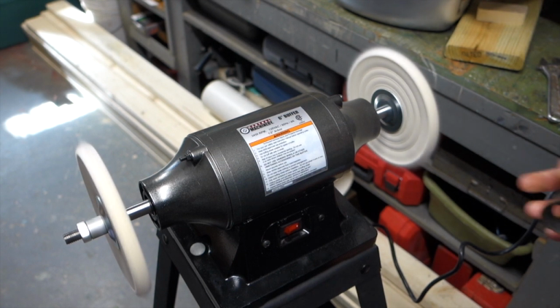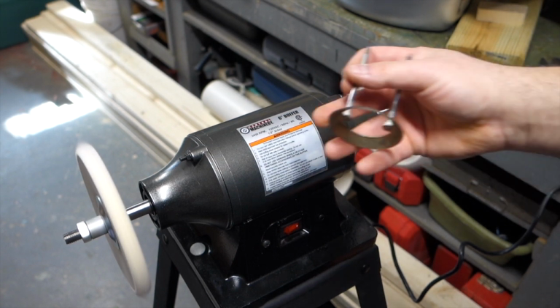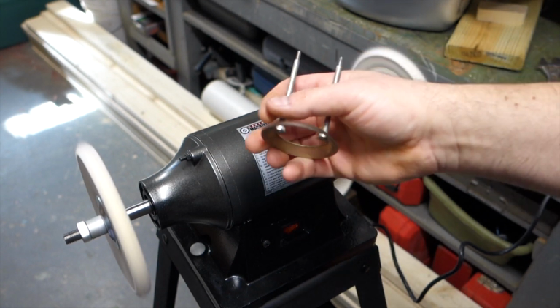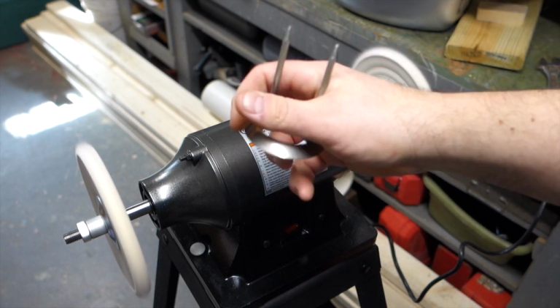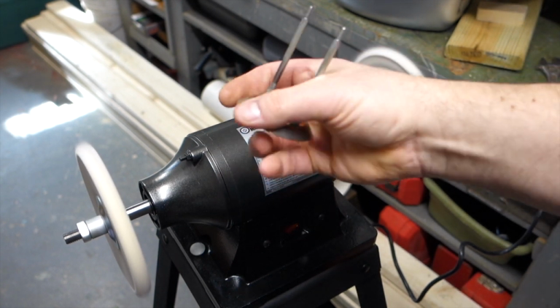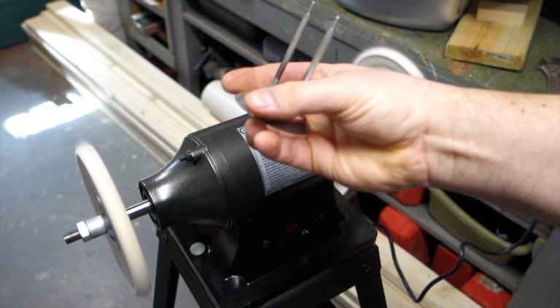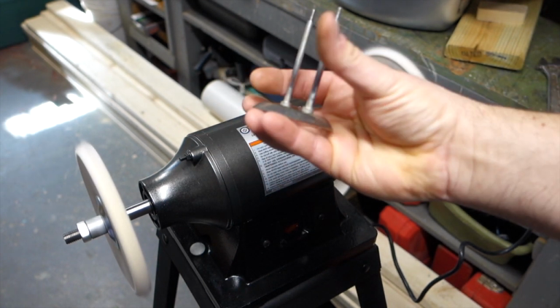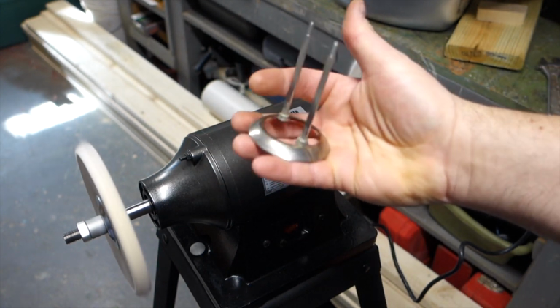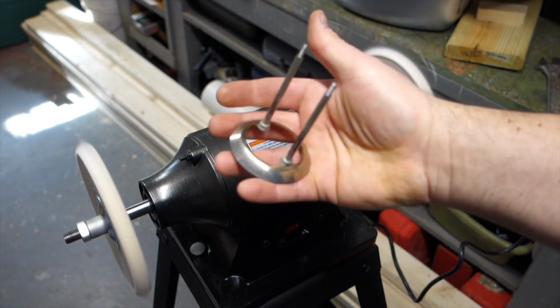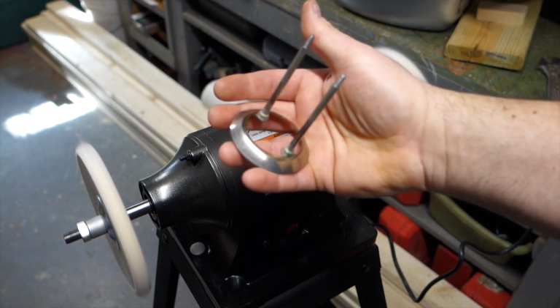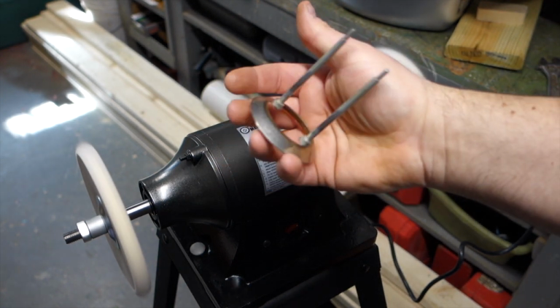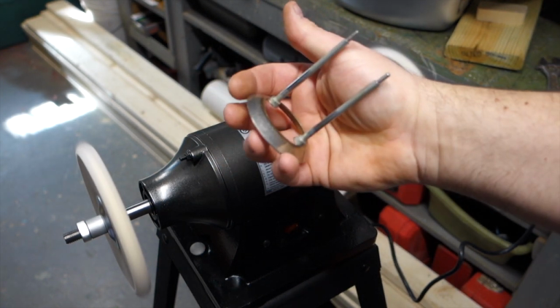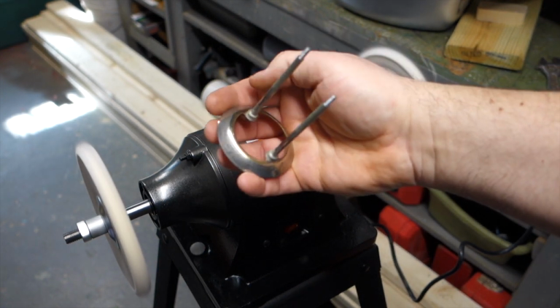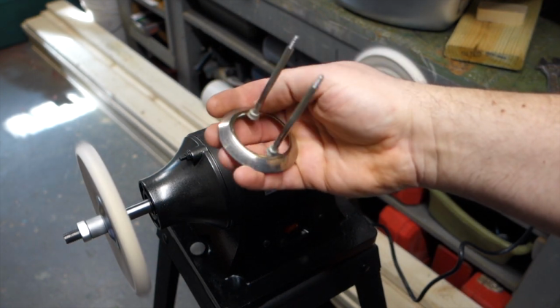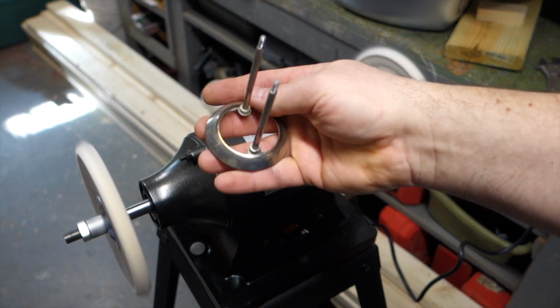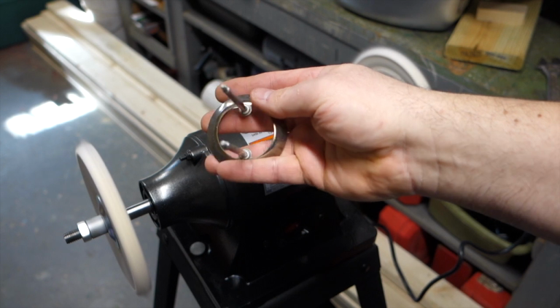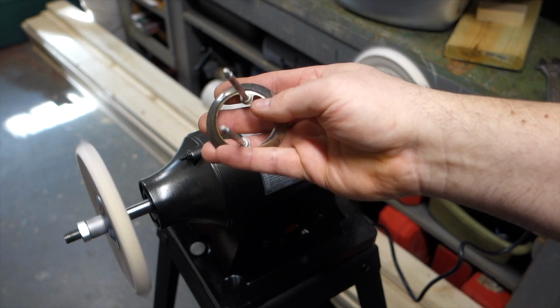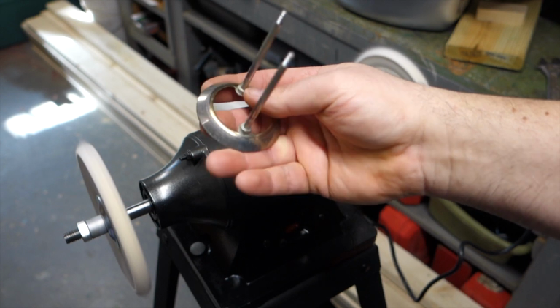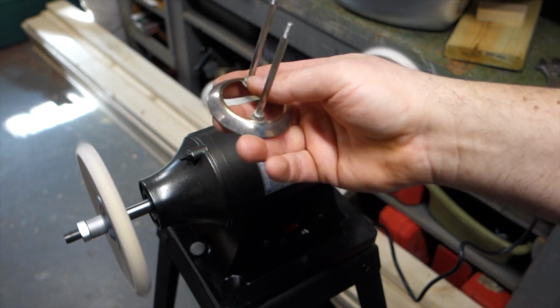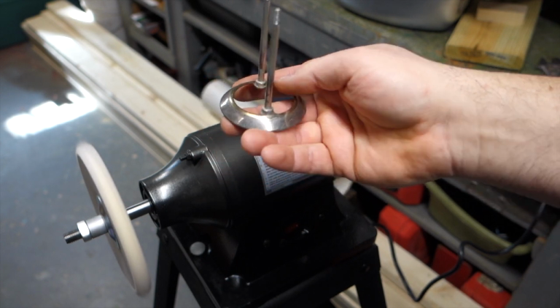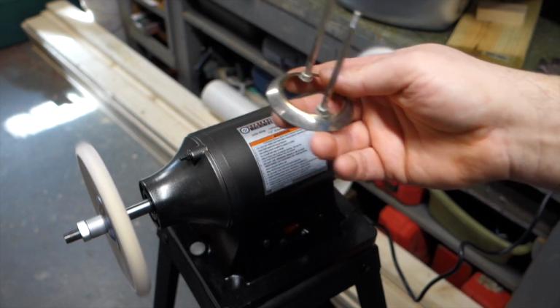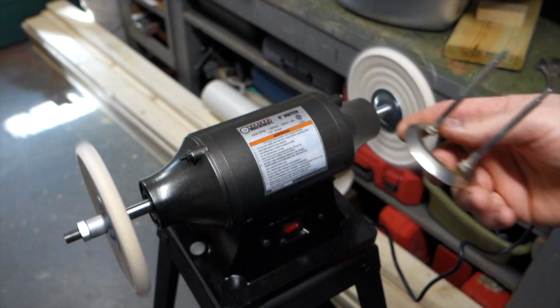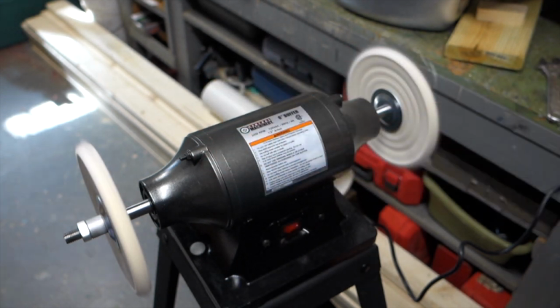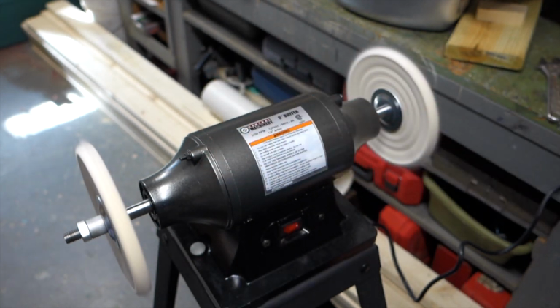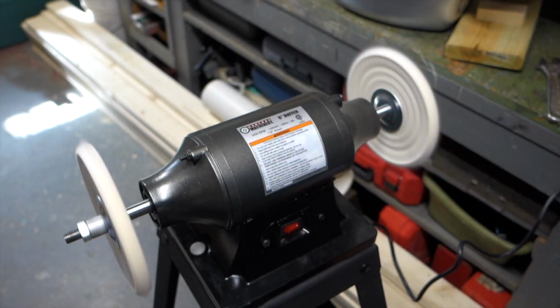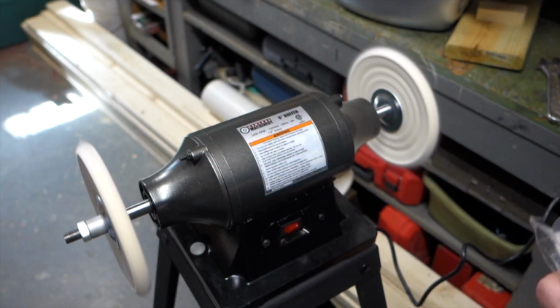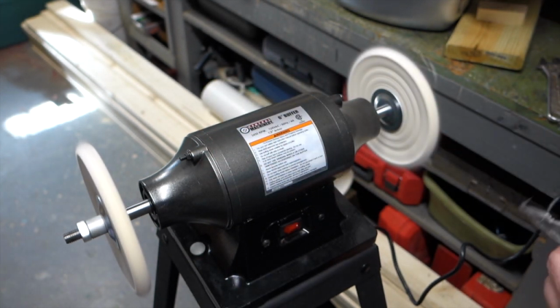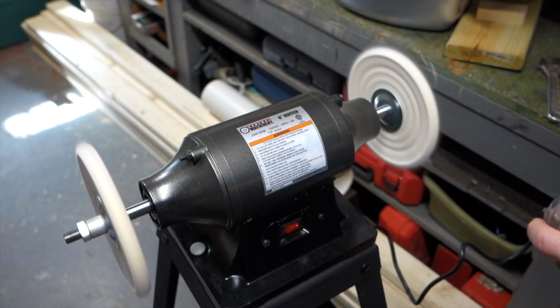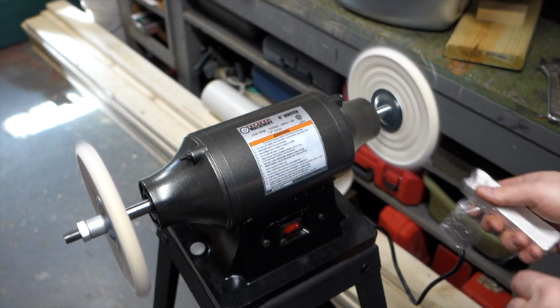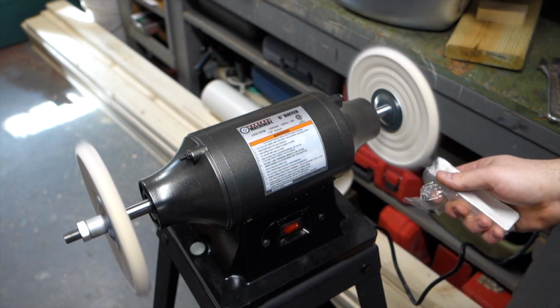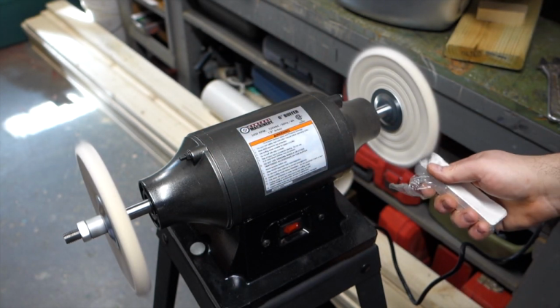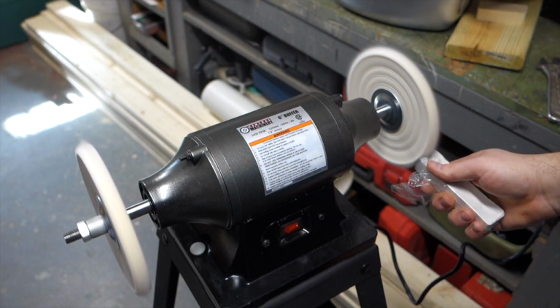We're gonna do part of the pinball pop bumper. You can see it's just dull and kind of nasty looking, so let's see how good it polishes up.